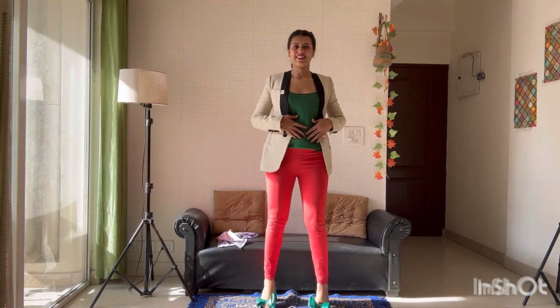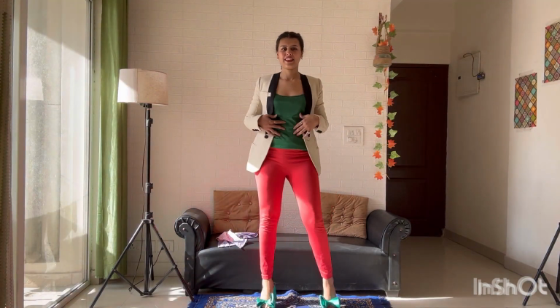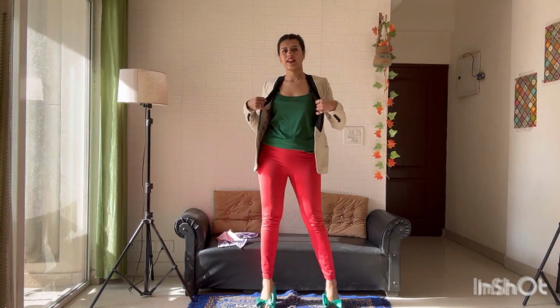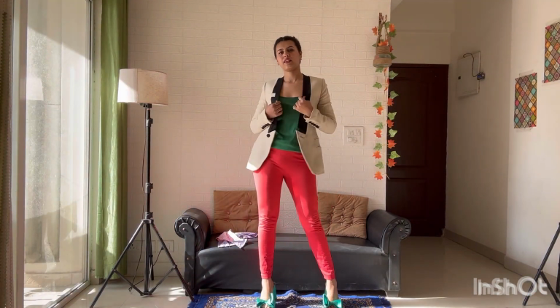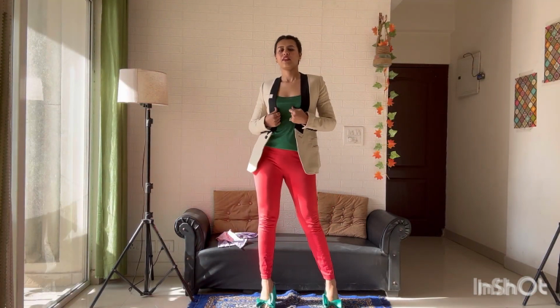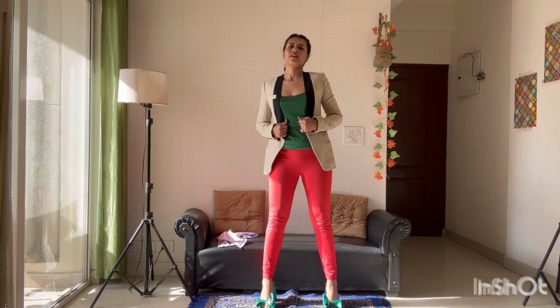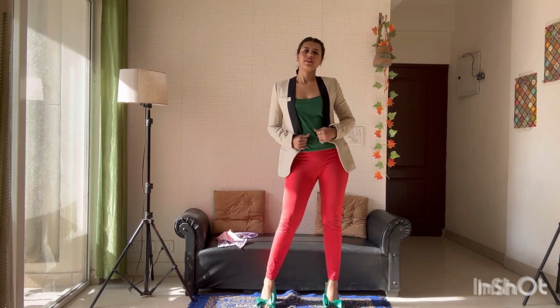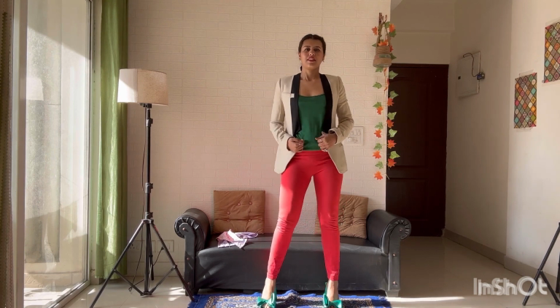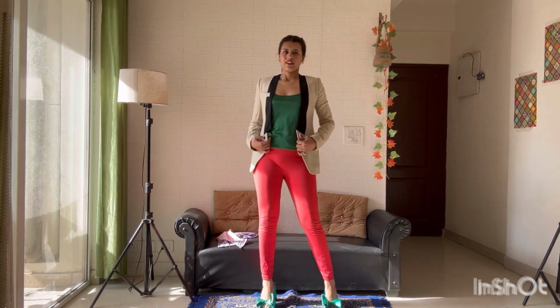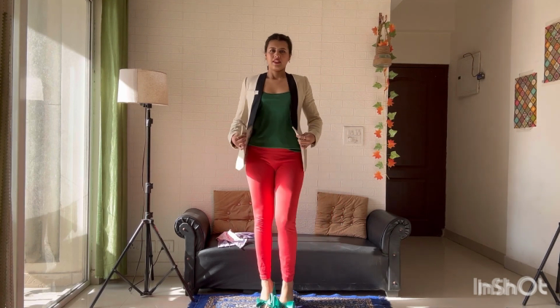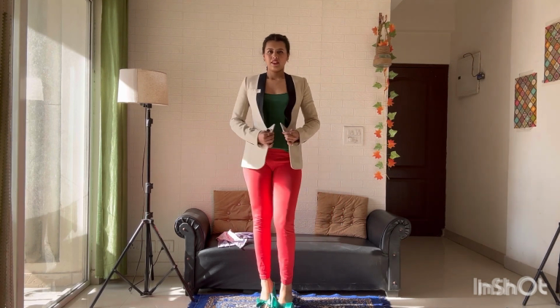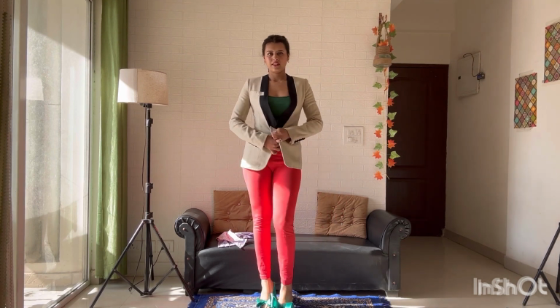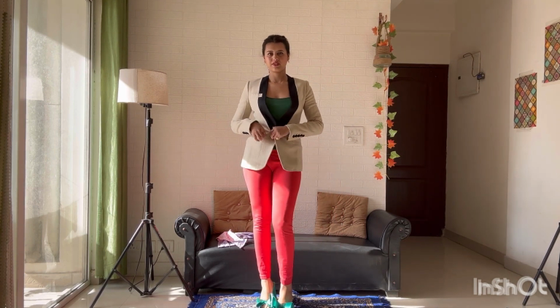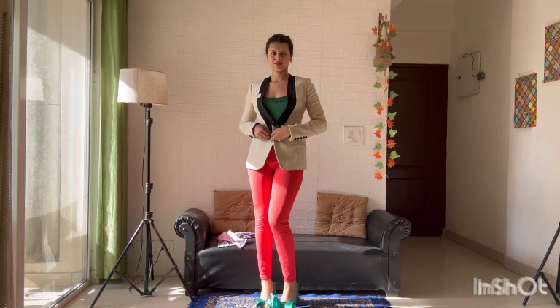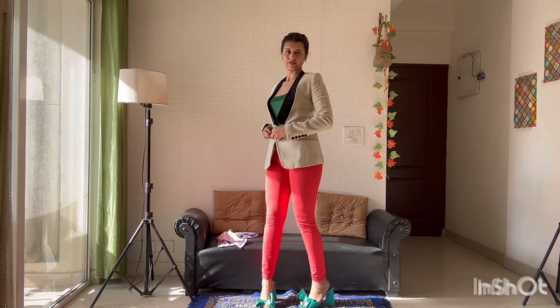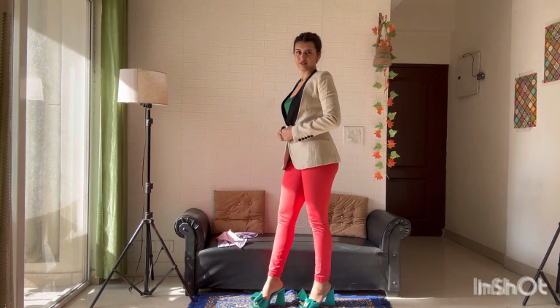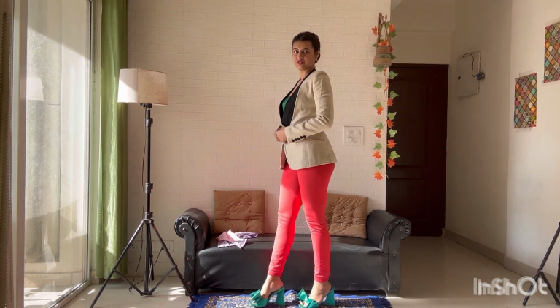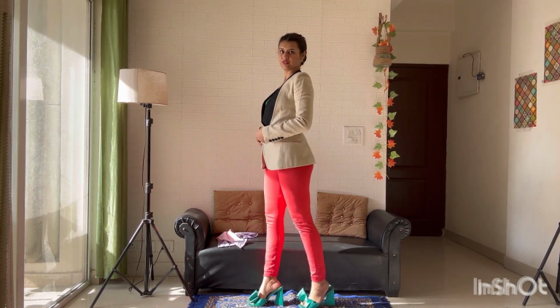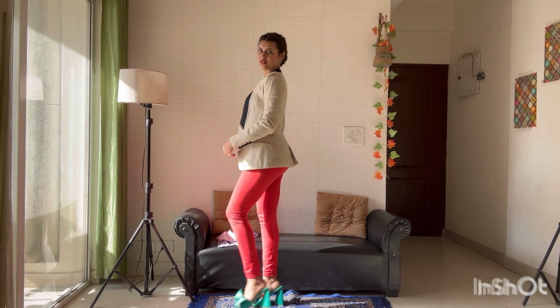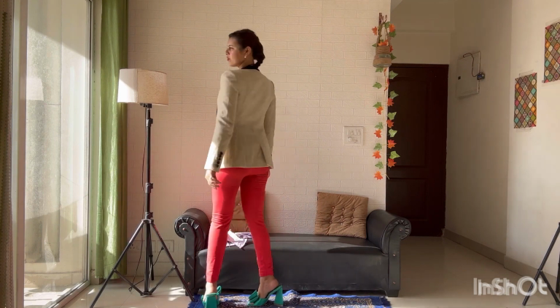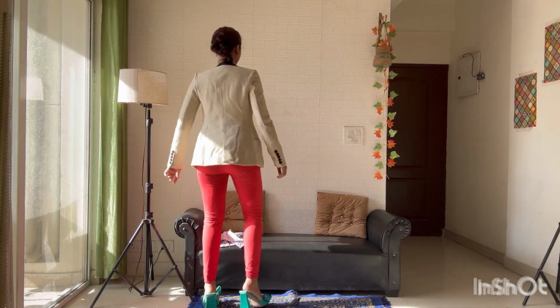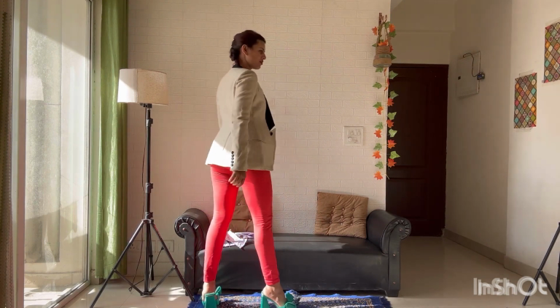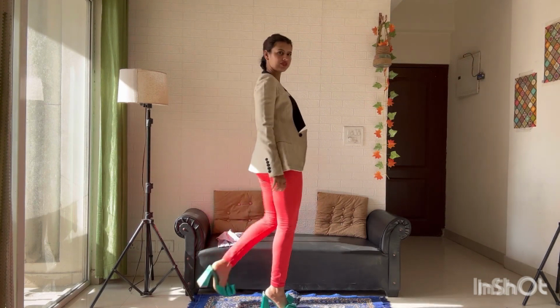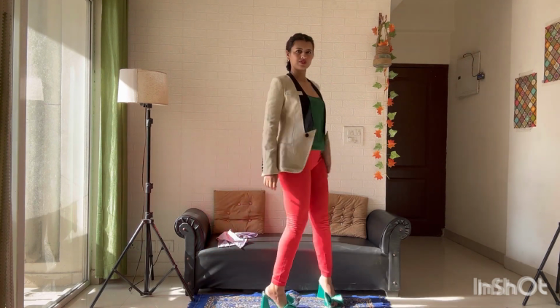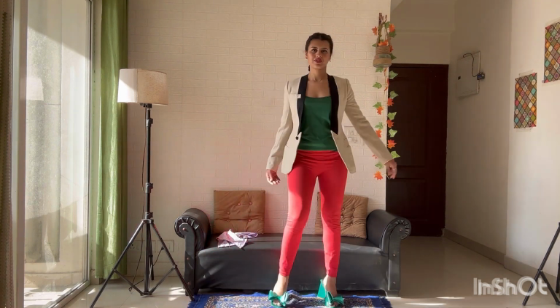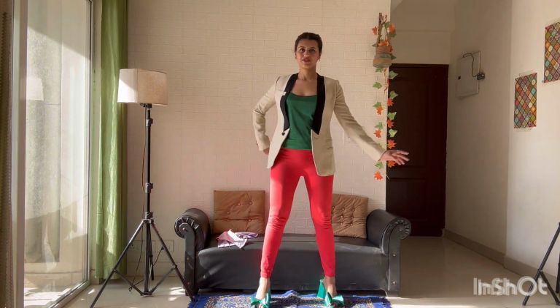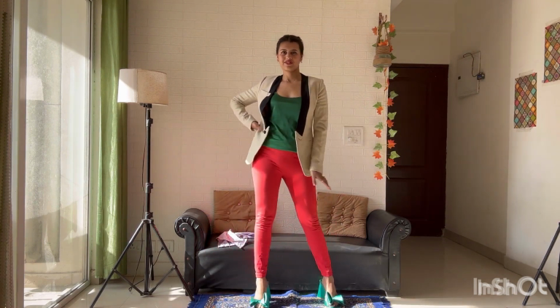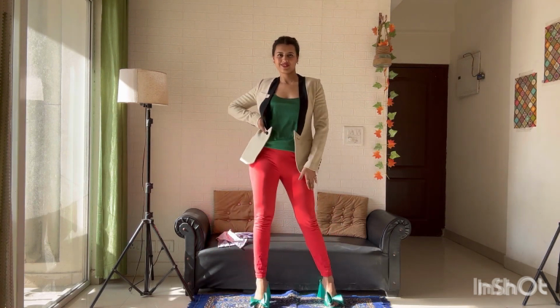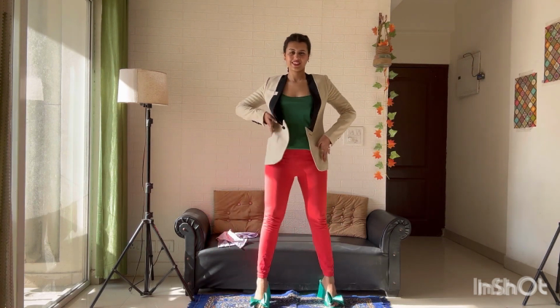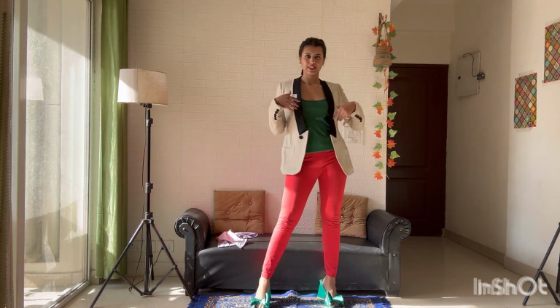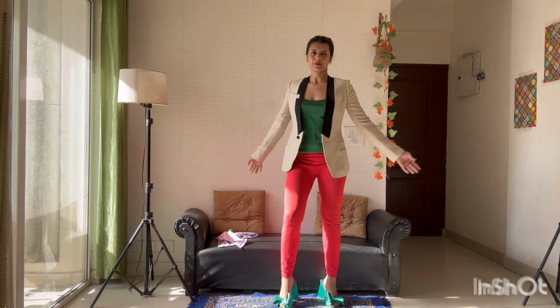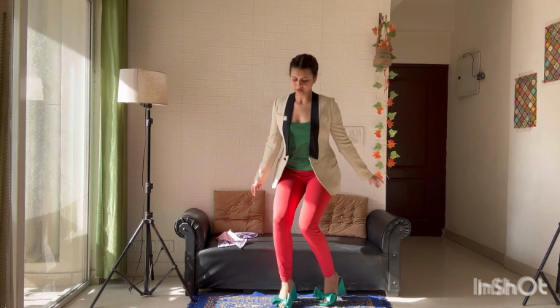Then this is the third look. I wore the fluorescent popping color pants with green color heels. And it's a nighty on top.